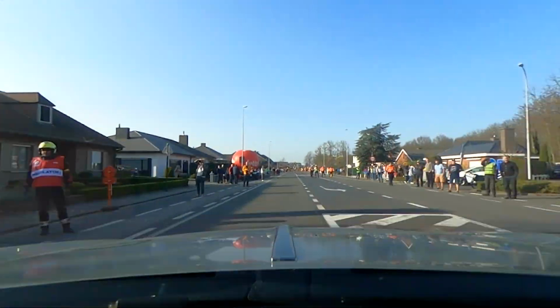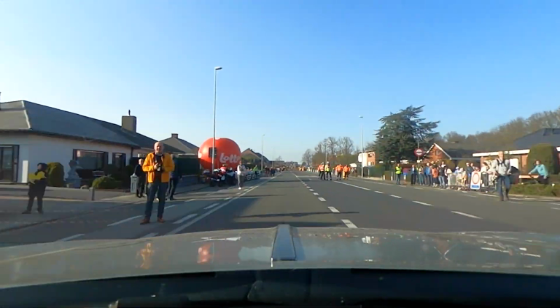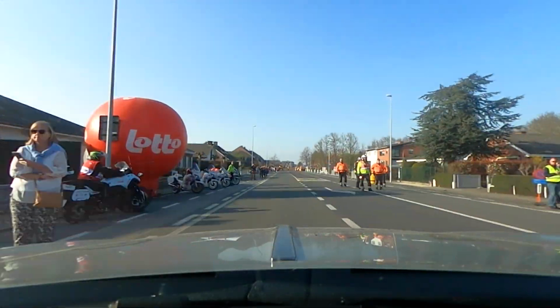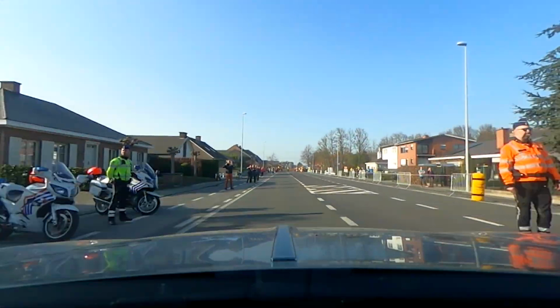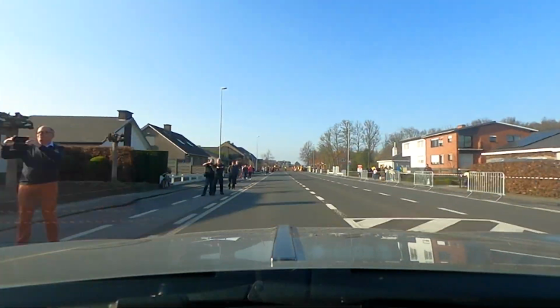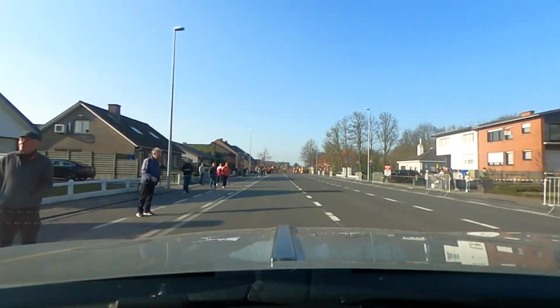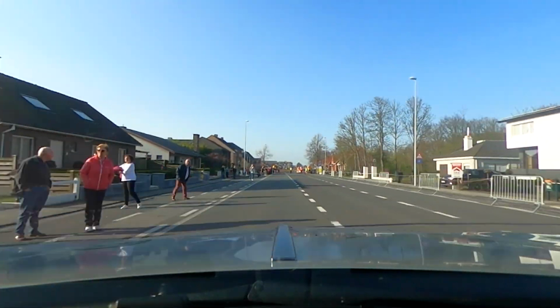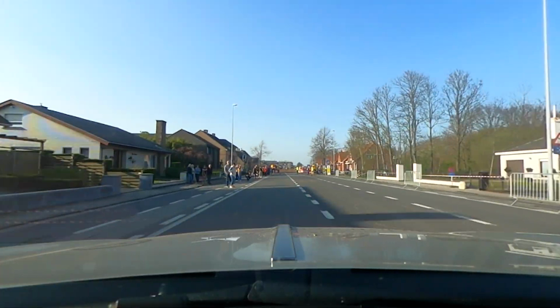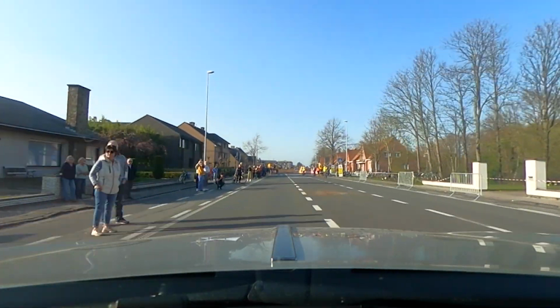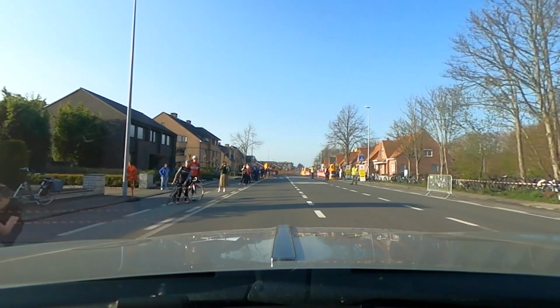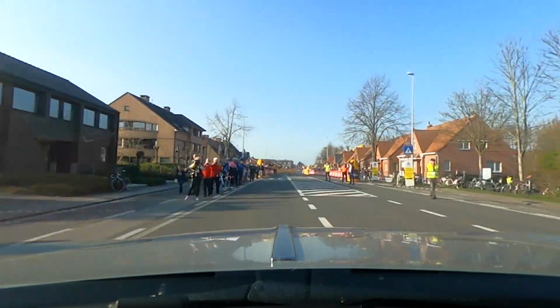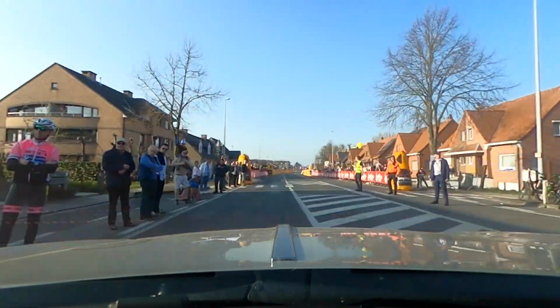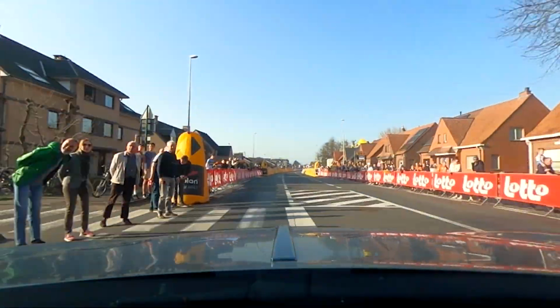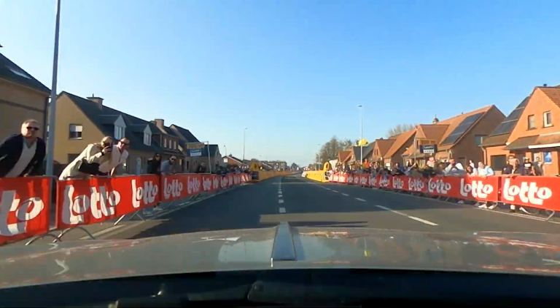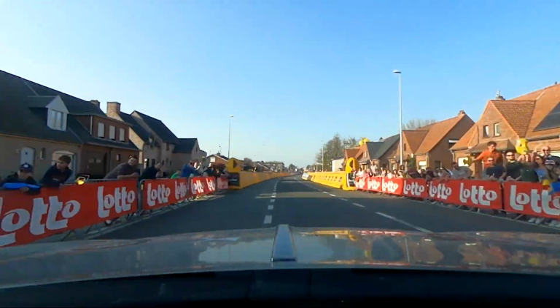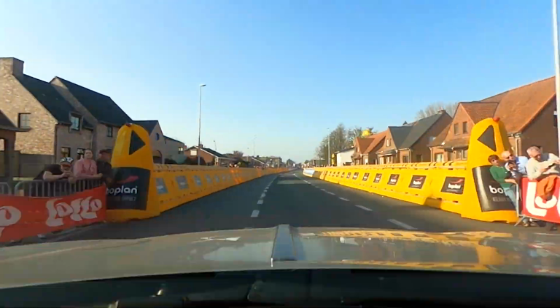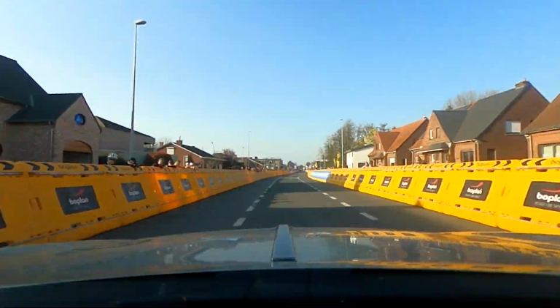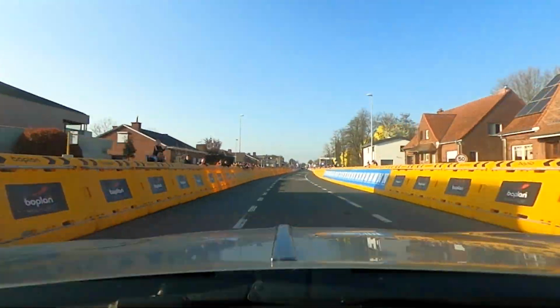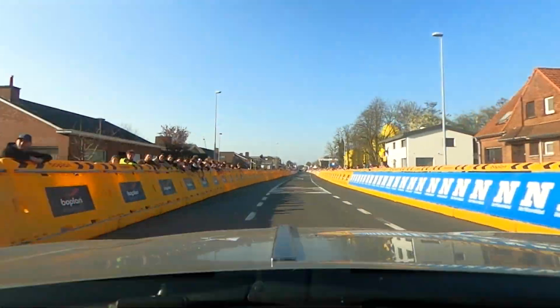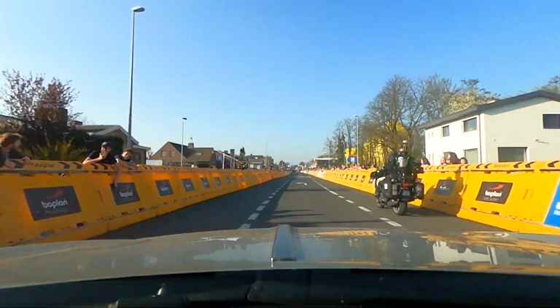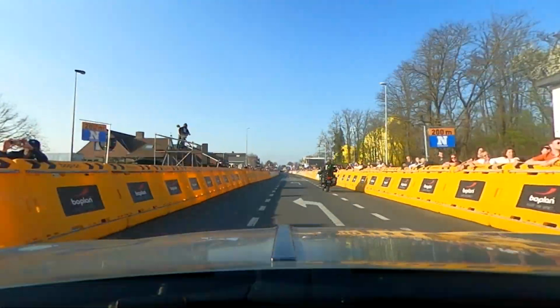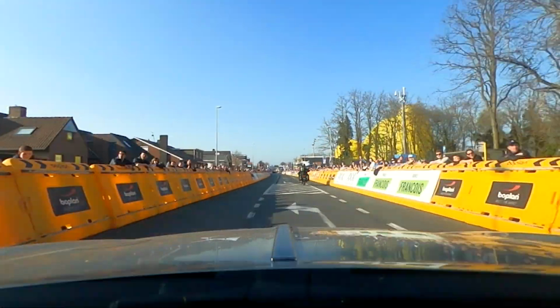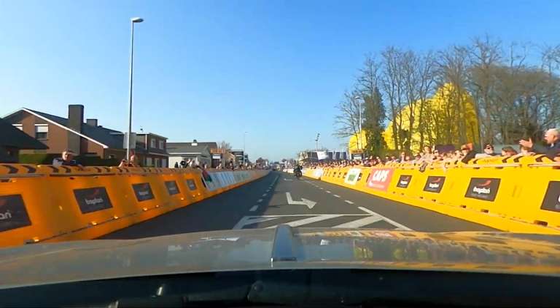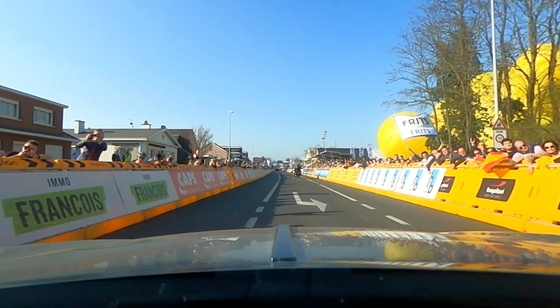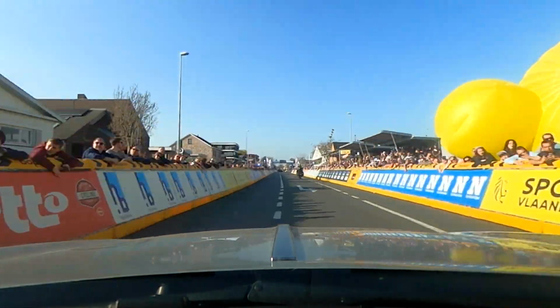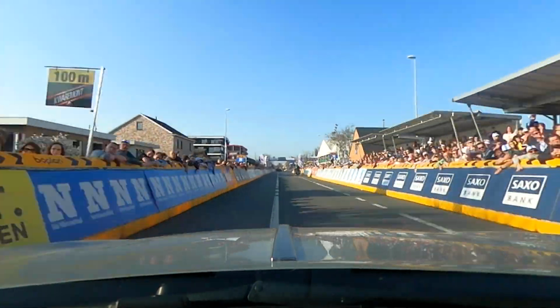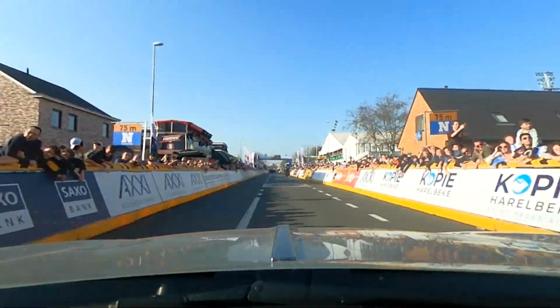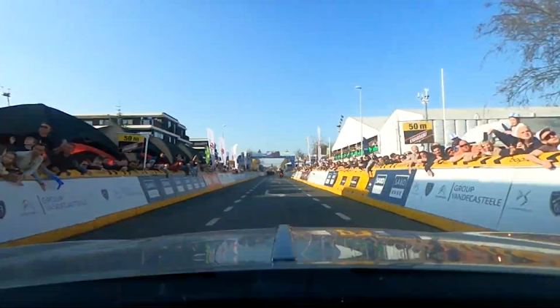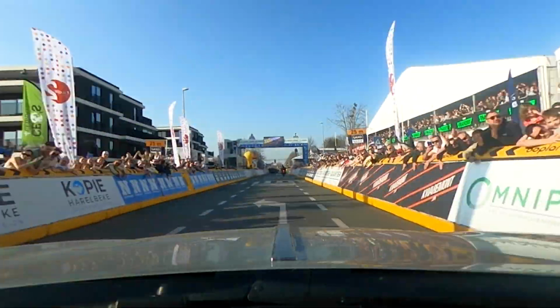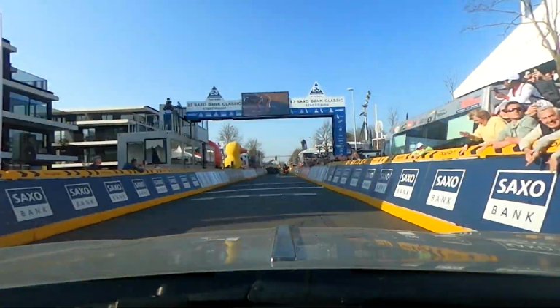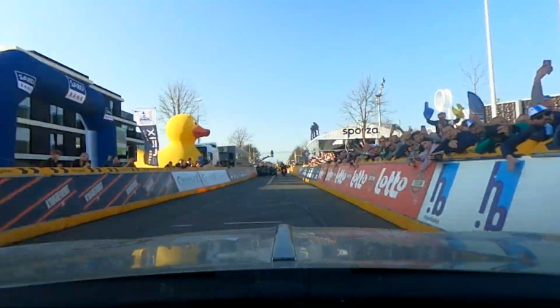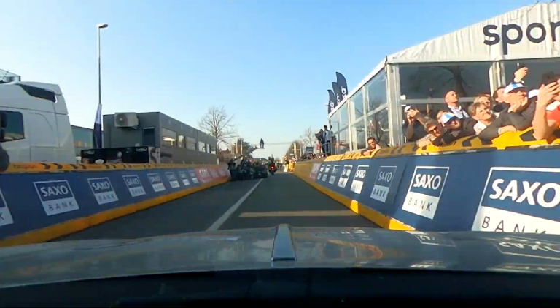Just past the finish line there's another traffic island and a center divider, so it's really important to keep paying attention after the finish.